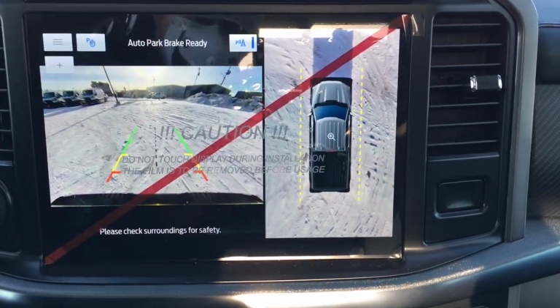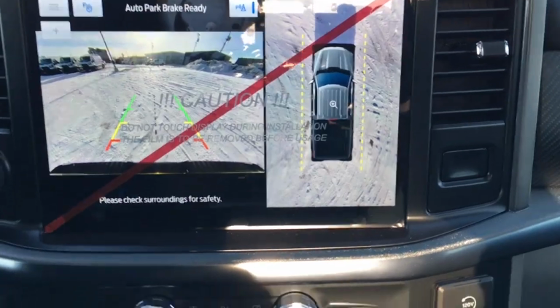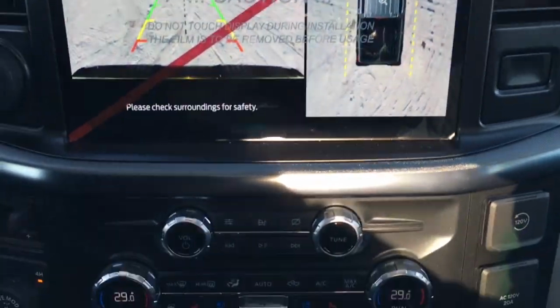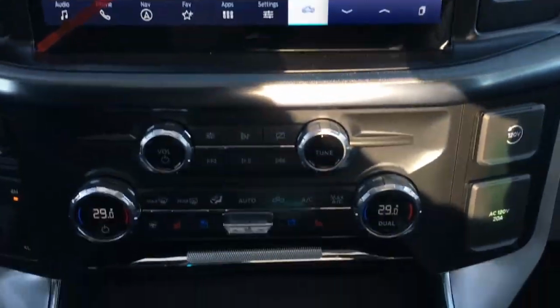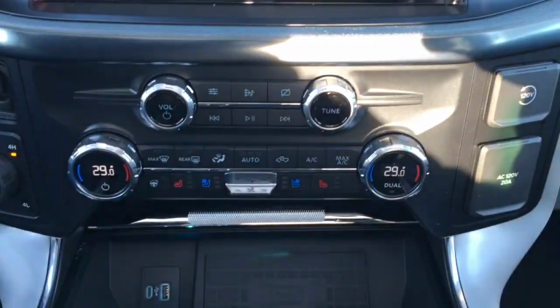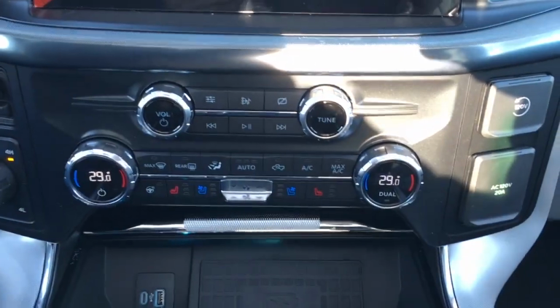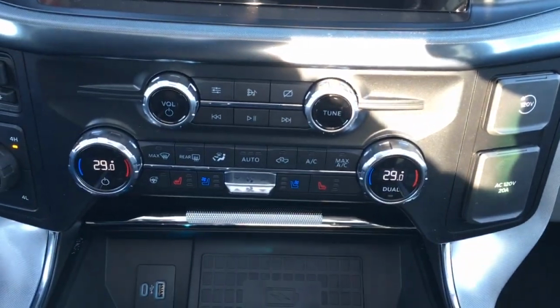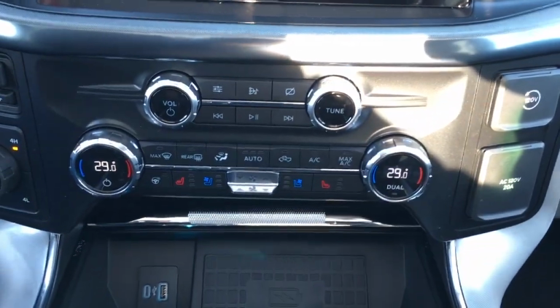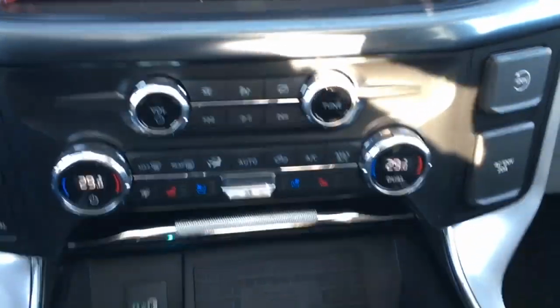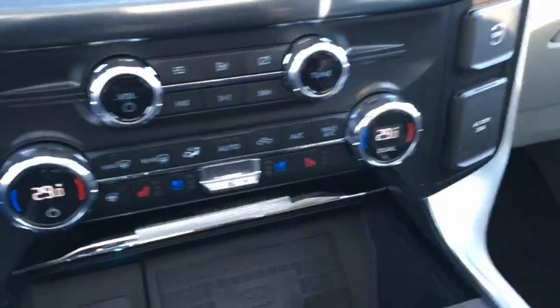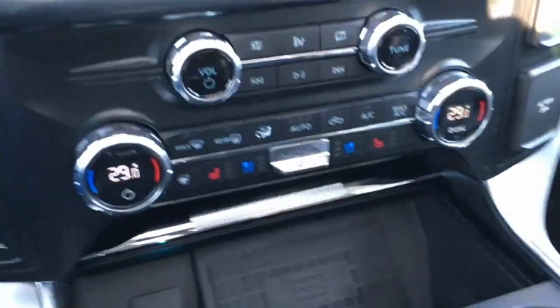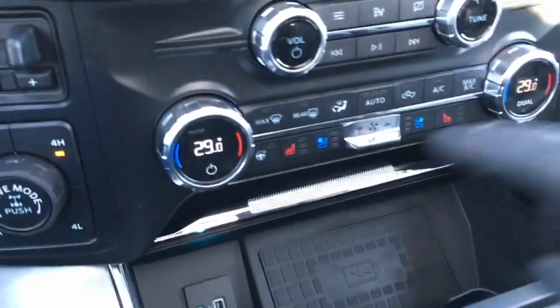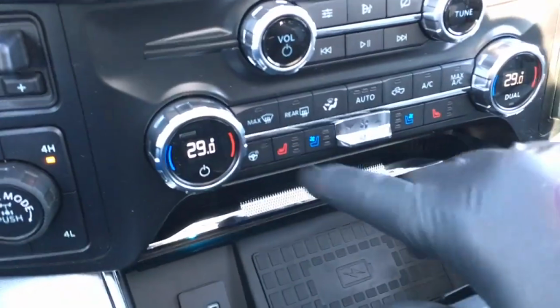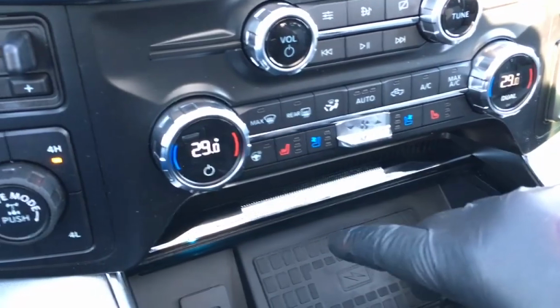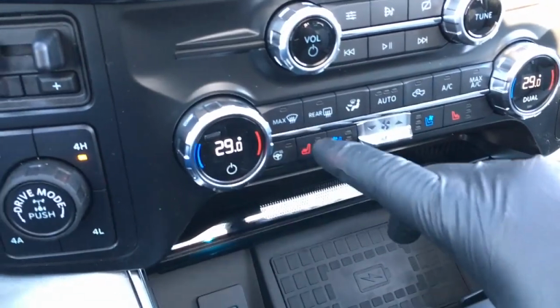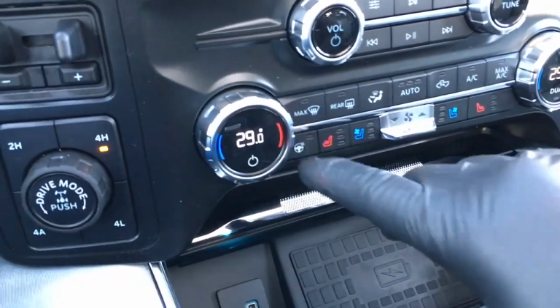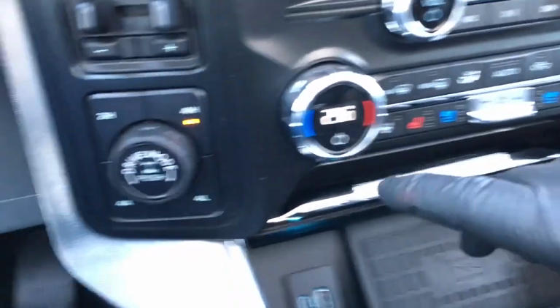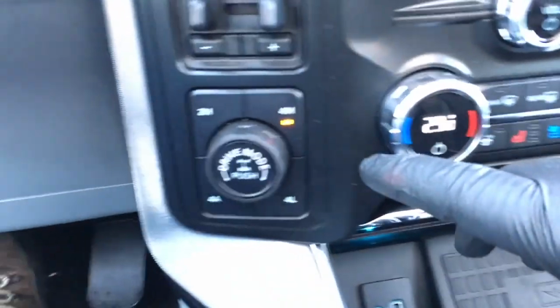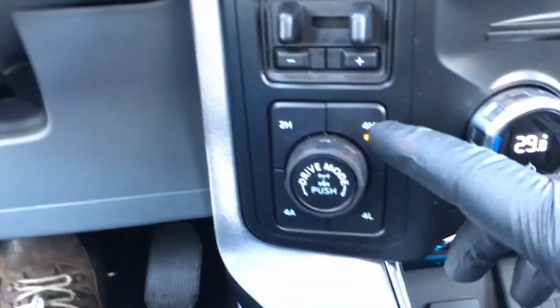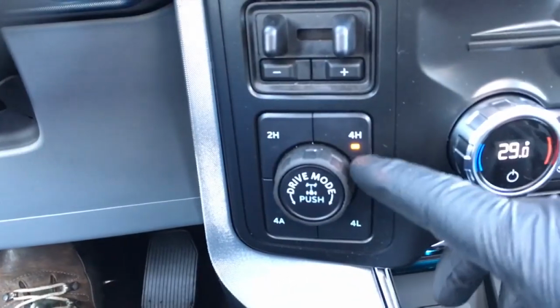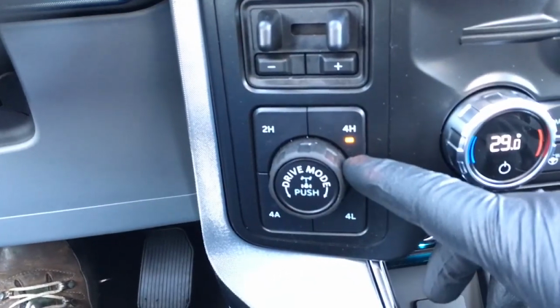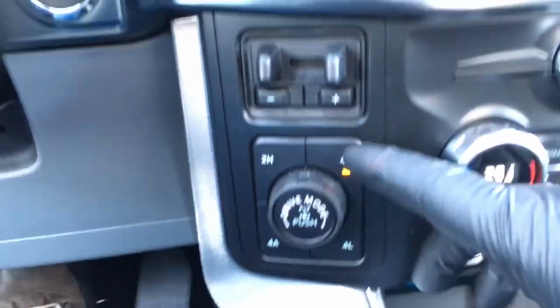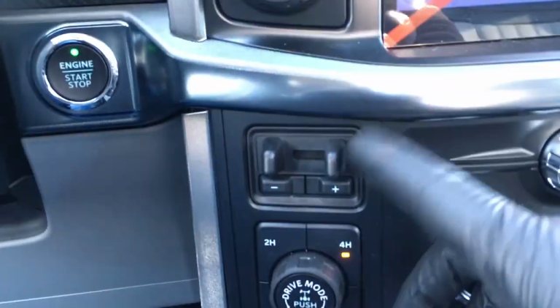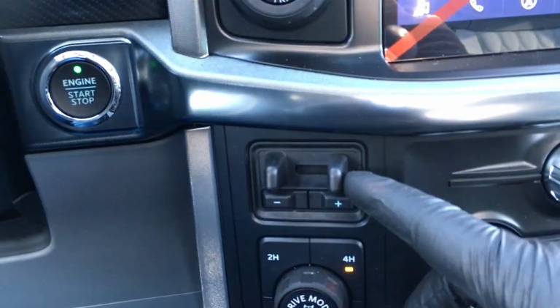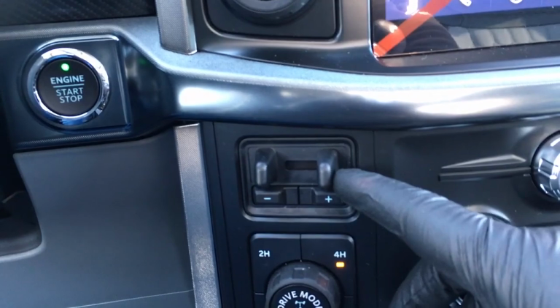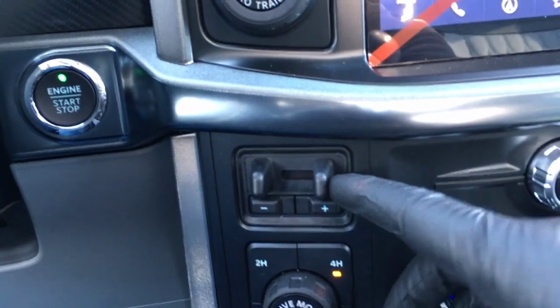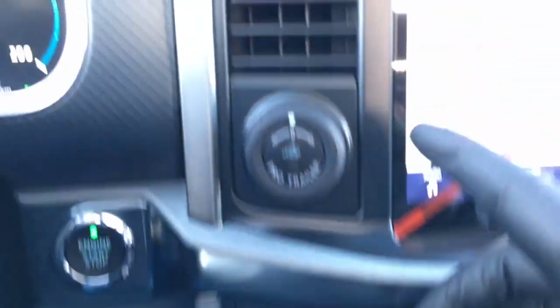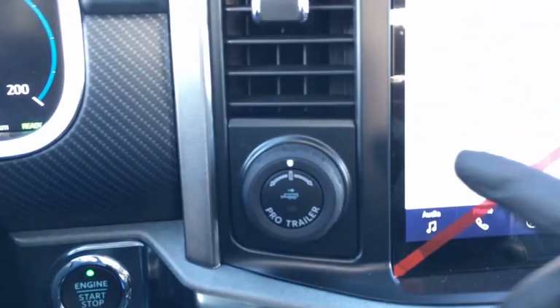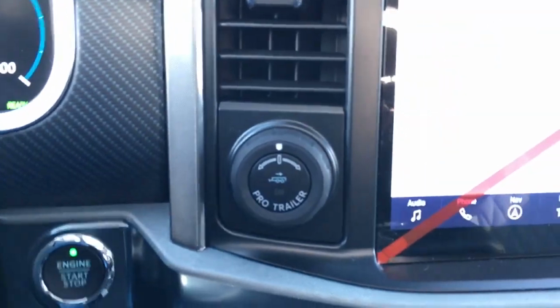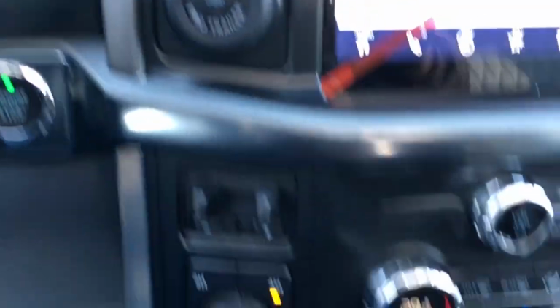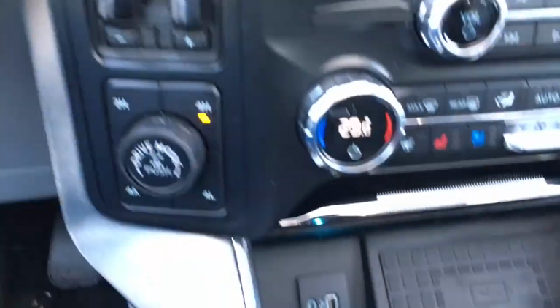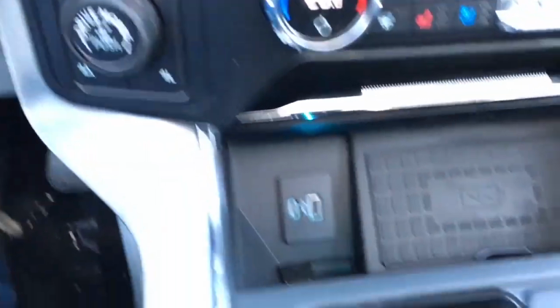Right below that there are media controls and climate controls. It does have heated and cooled leather front seats, a heated steering wheel, different drive modes, trailer brake control, and Pro Trailer Backup Assist.